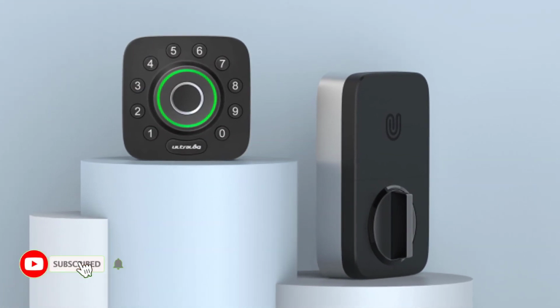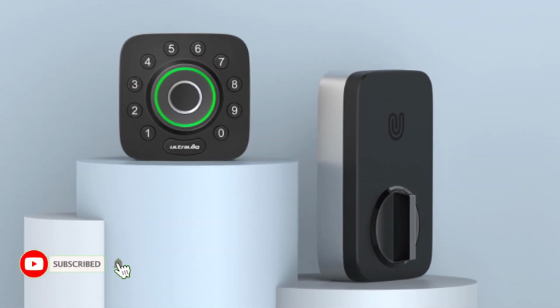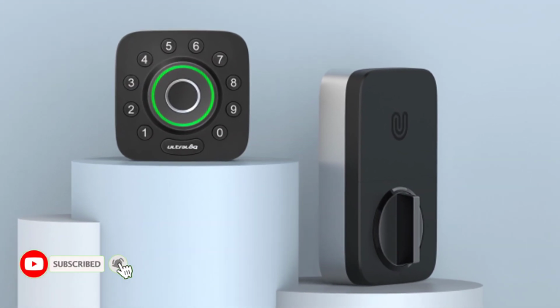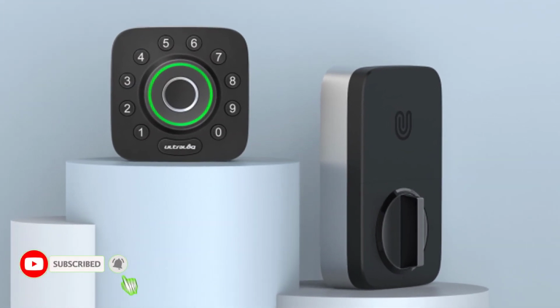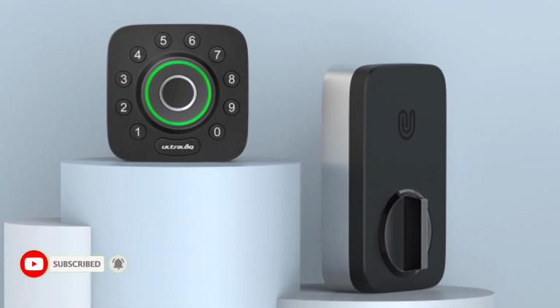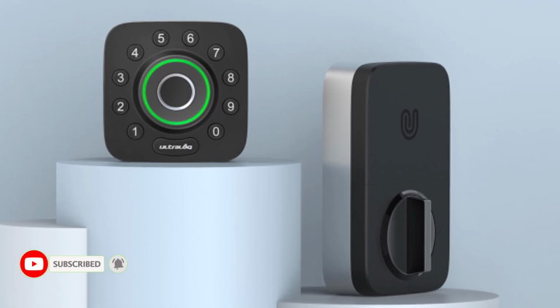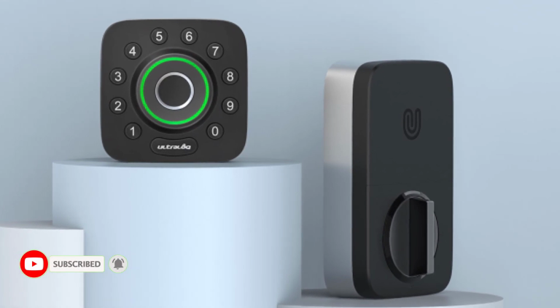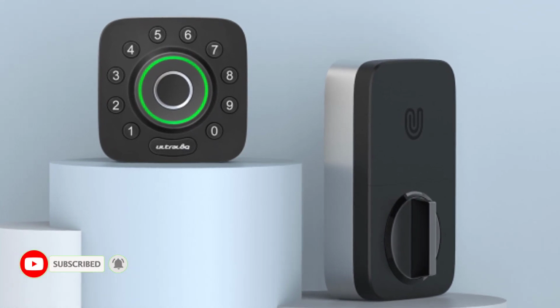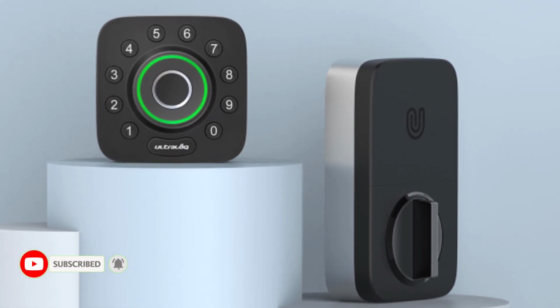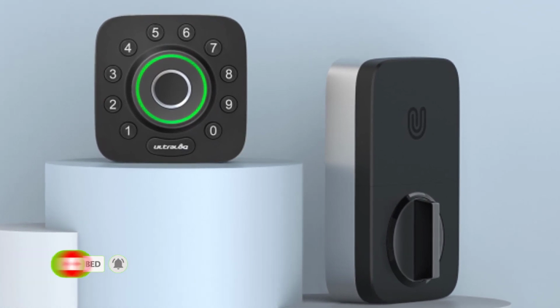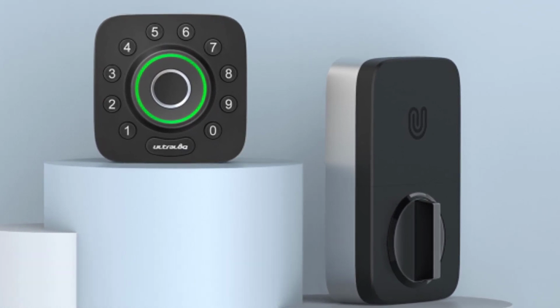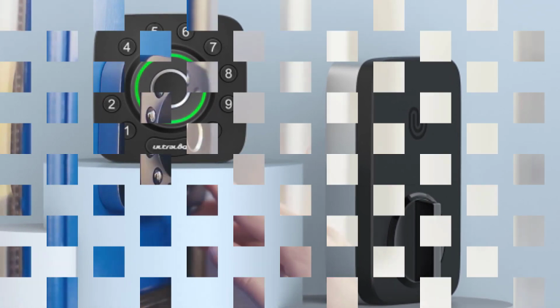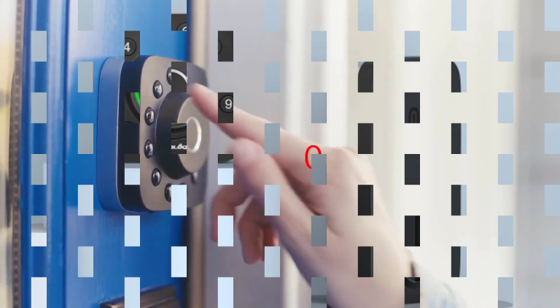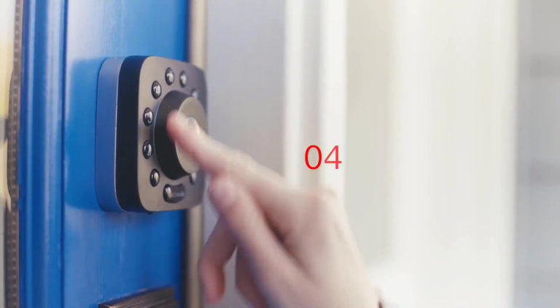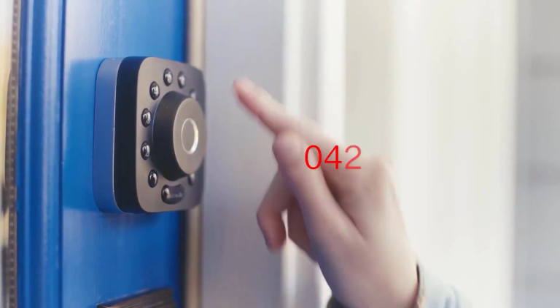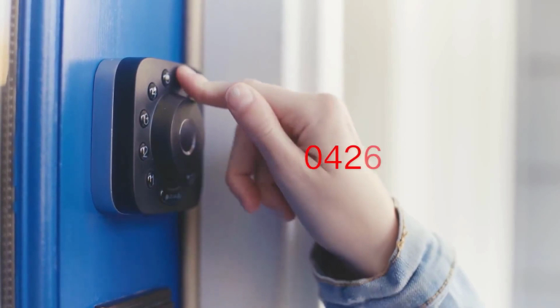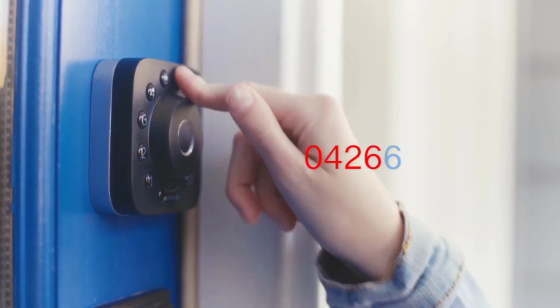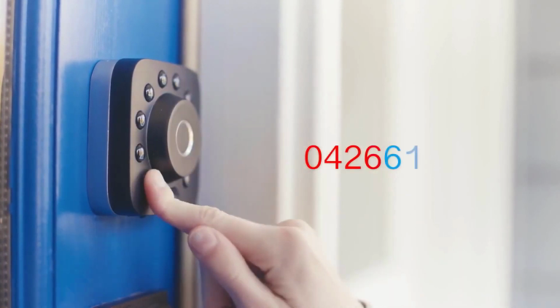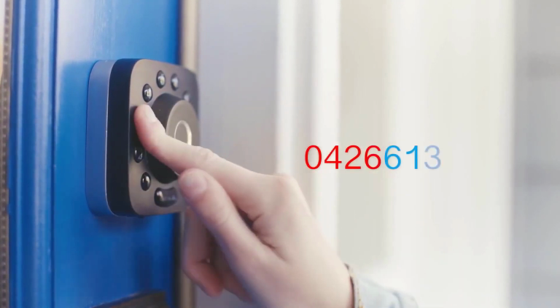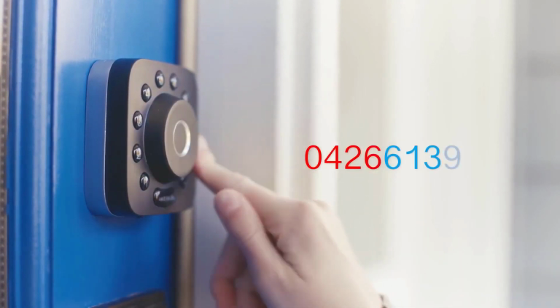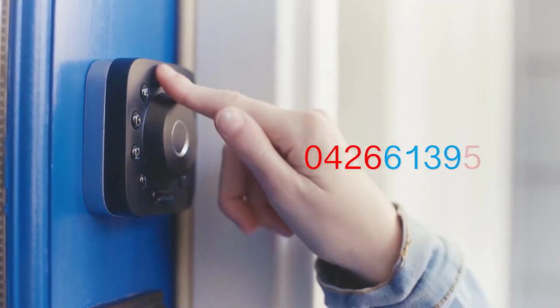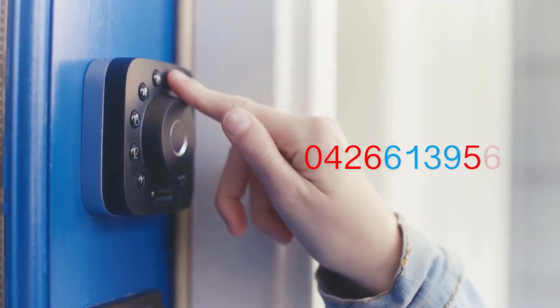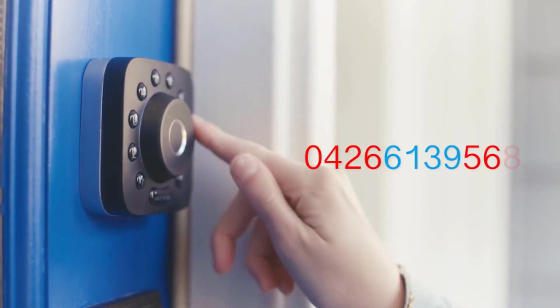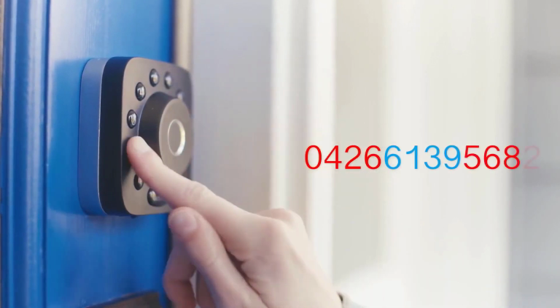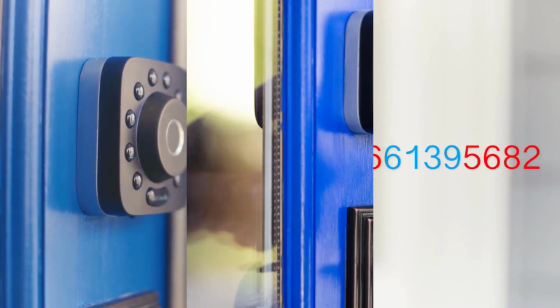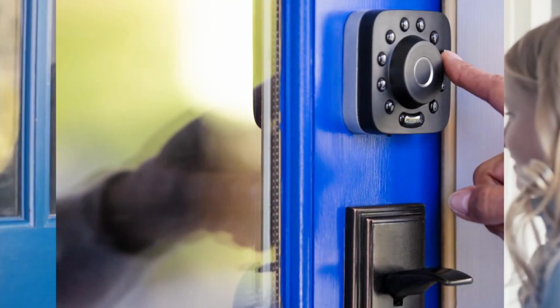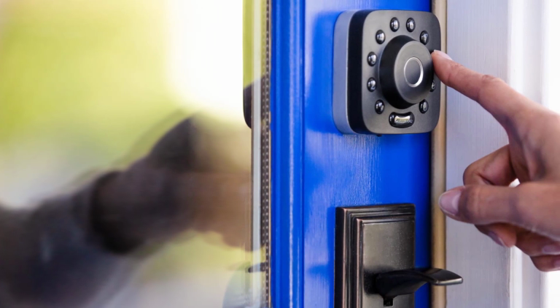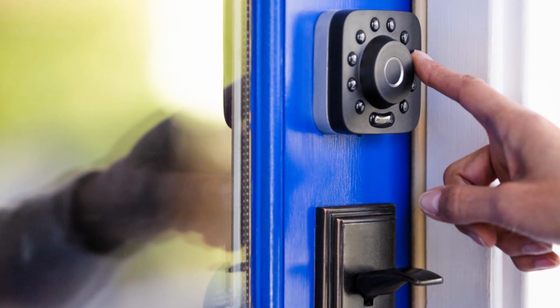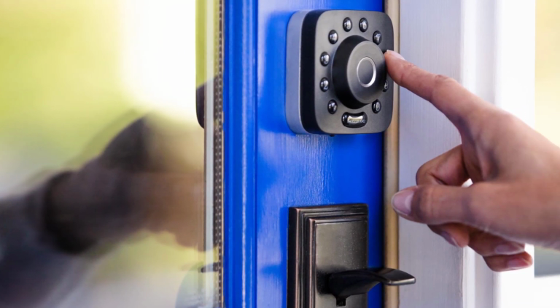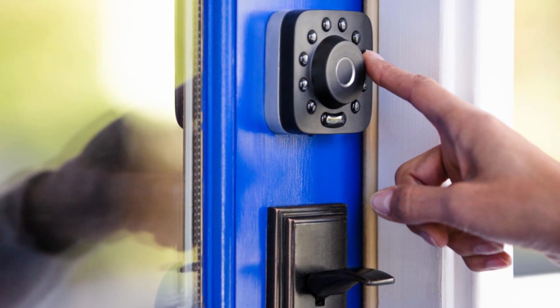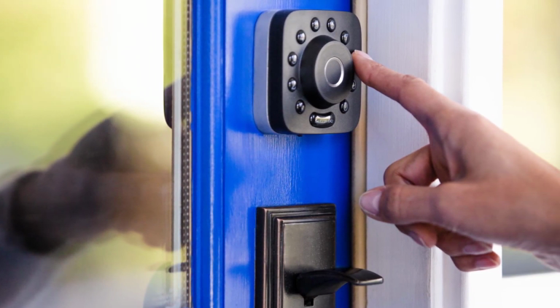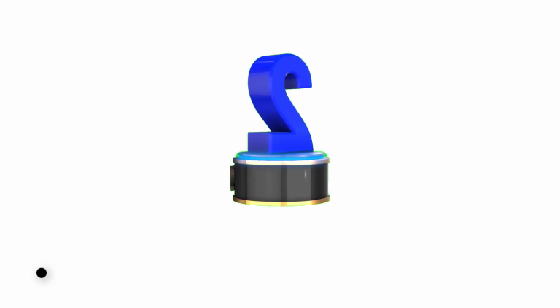It comes with a Wi-Fi adapter so you can control the lock from anywhere. If you want only short-range control of the lock via Bluetooth, you can save some money by foregoing the adapter. One caveat to note is that the U-Bolt Pro is not yet compatible with Apple HomeKit or Samsung SmartThings.